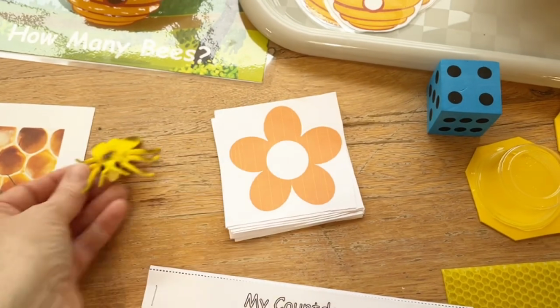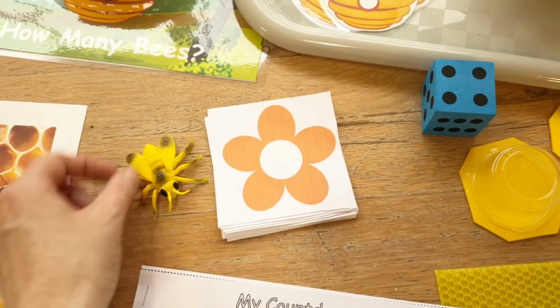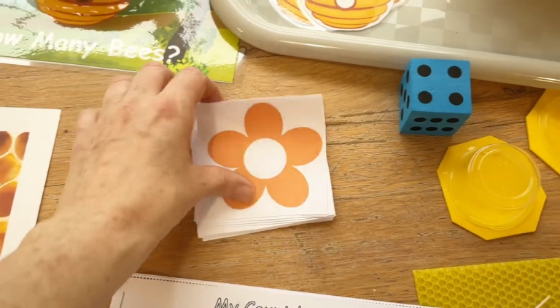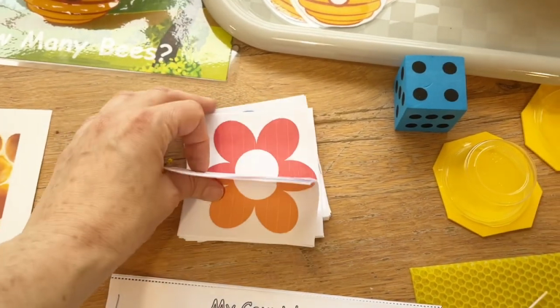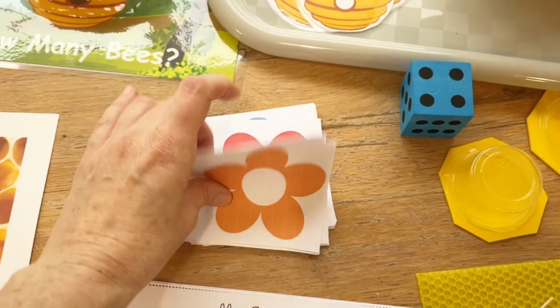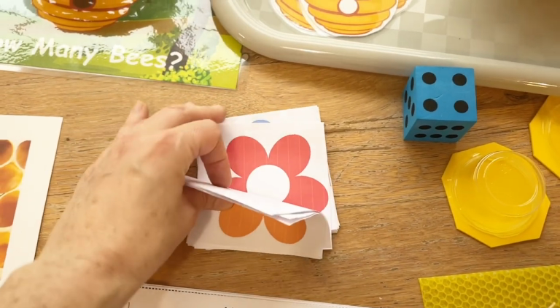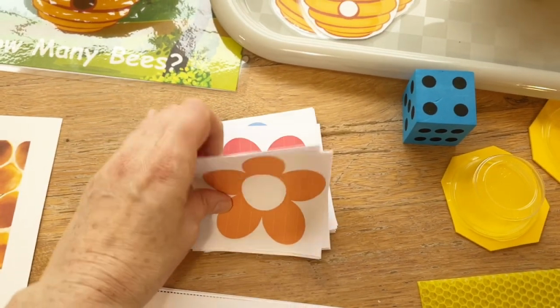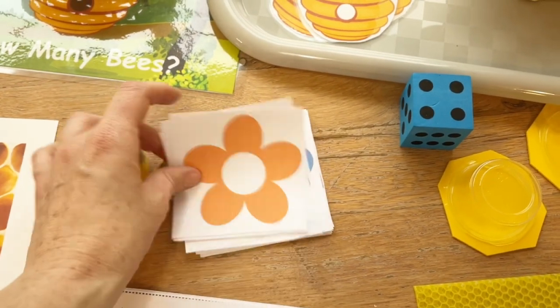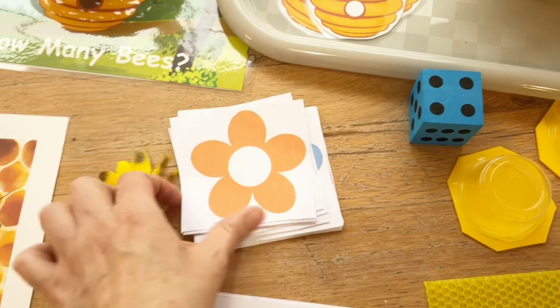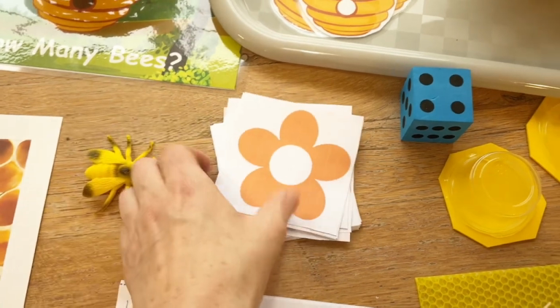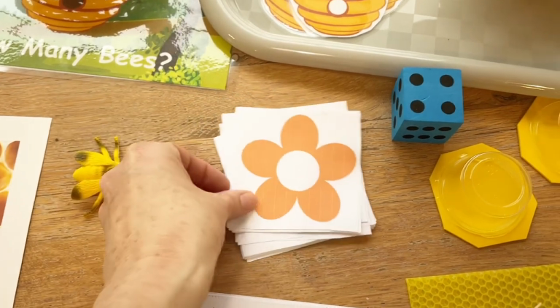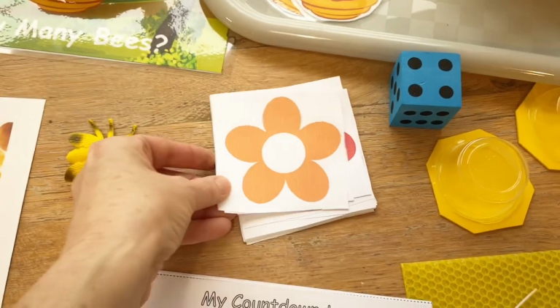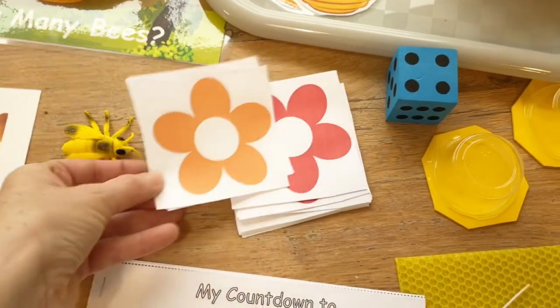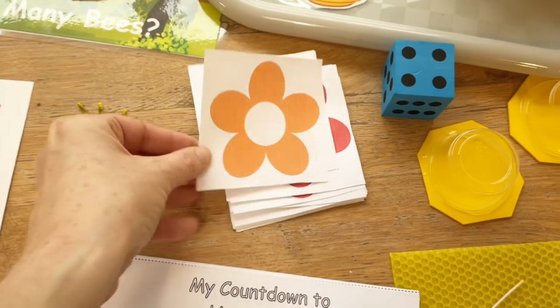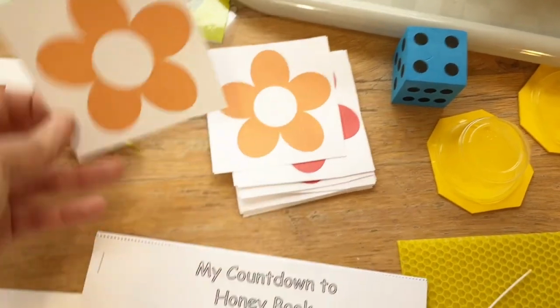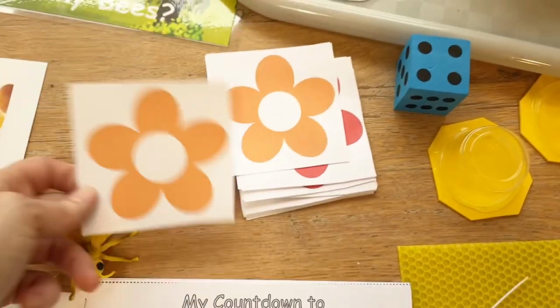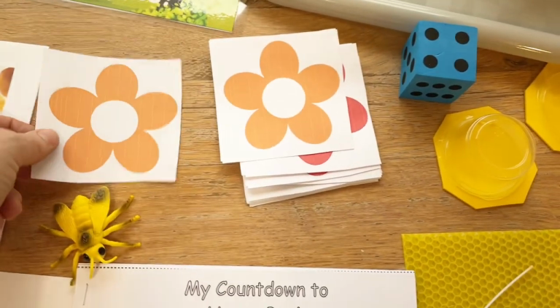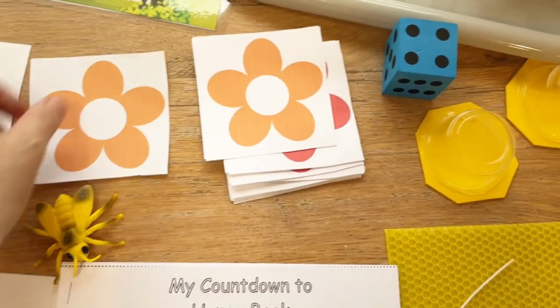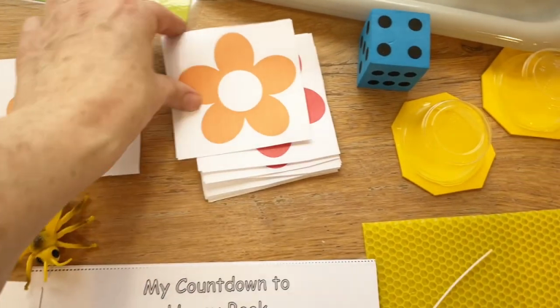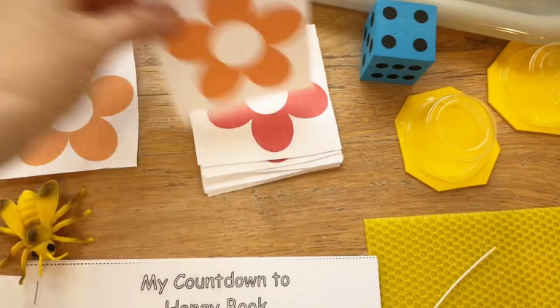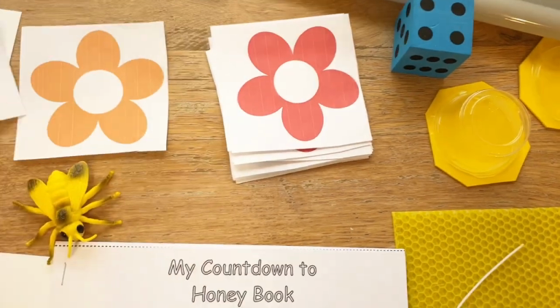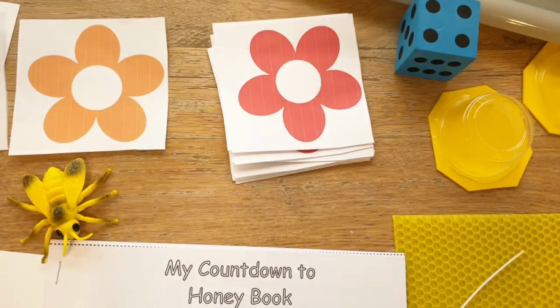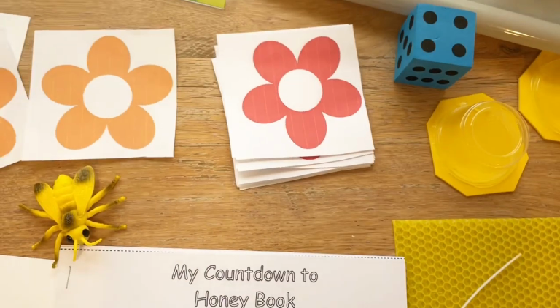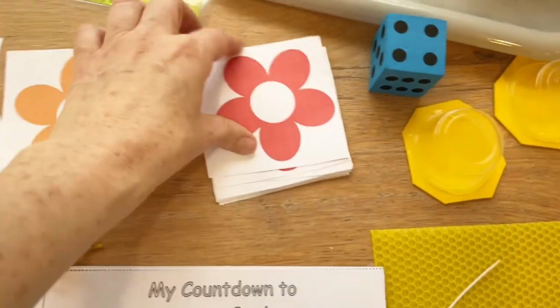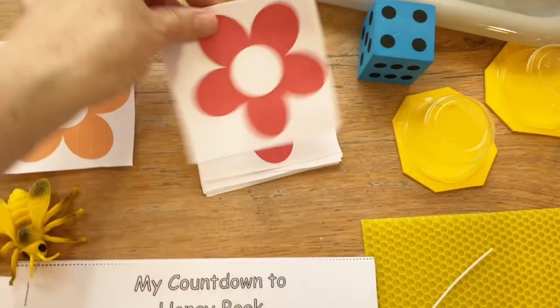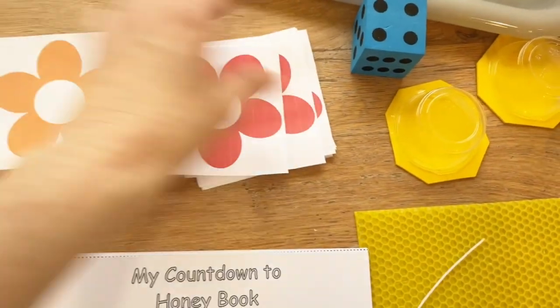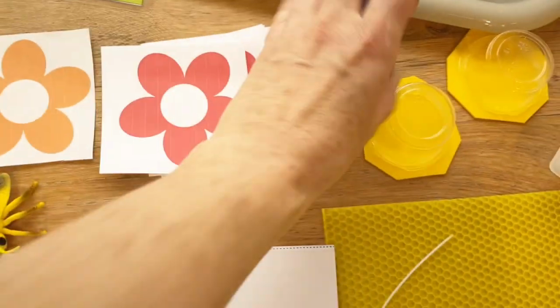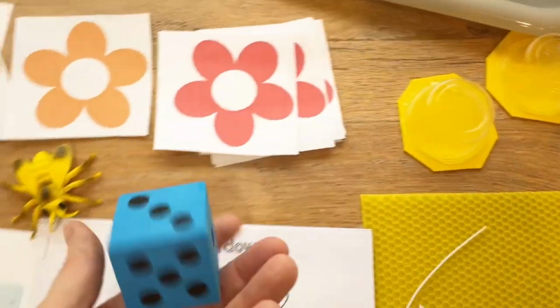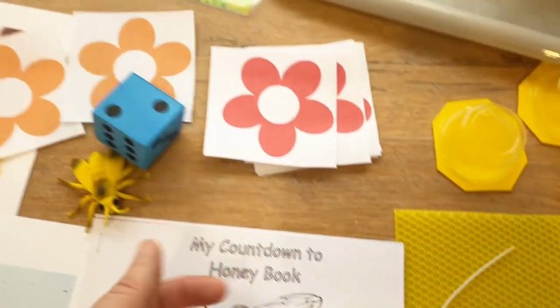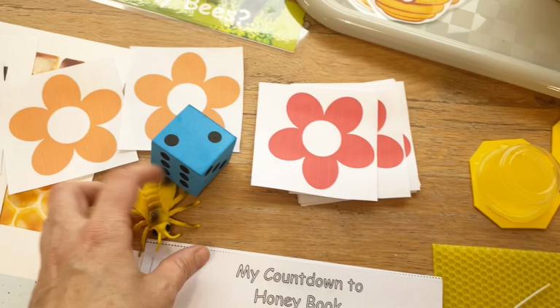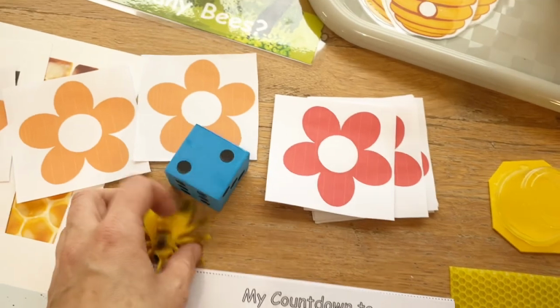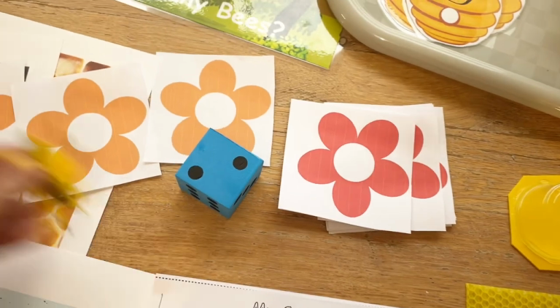For some of our tabletop activities, I have a group game where I've printed out a bunch of flowers and spread them around on the table — you could also do this on the carpet or the floor. The kids roll the dice and use a little insect as their game piece to move down the line — it's a good counting game.